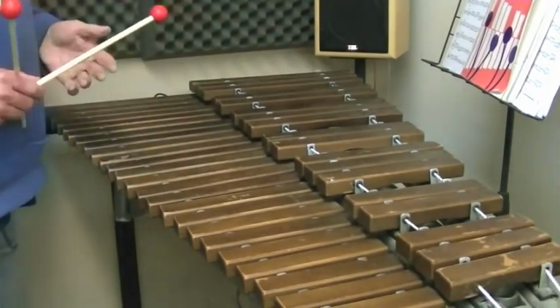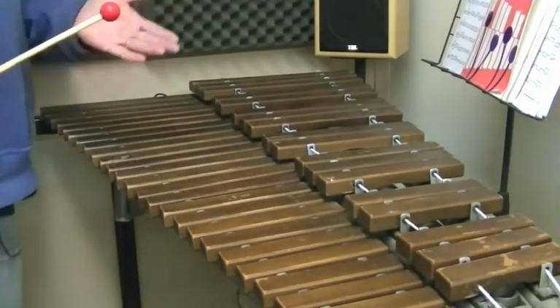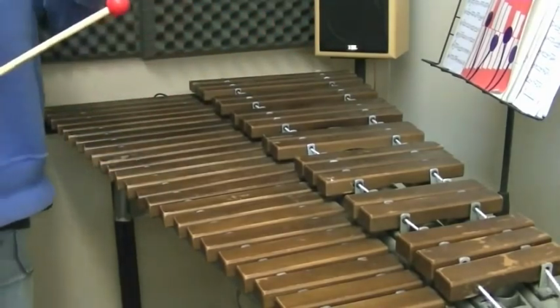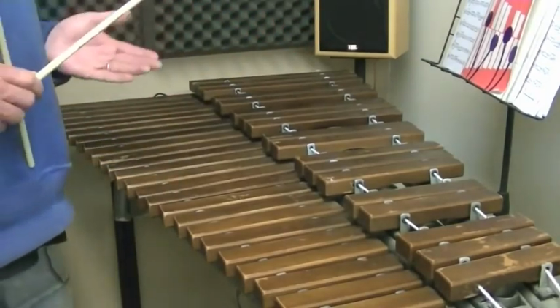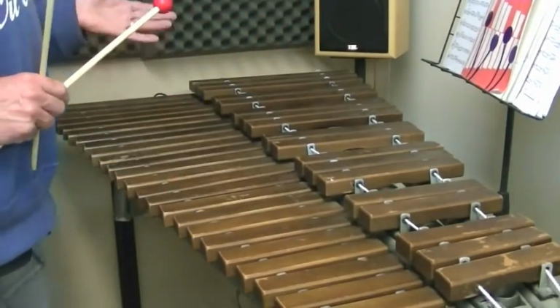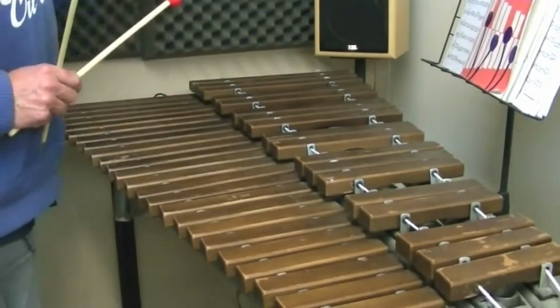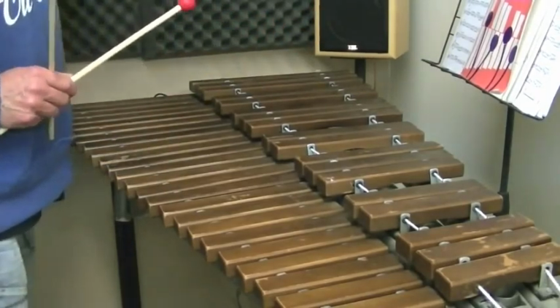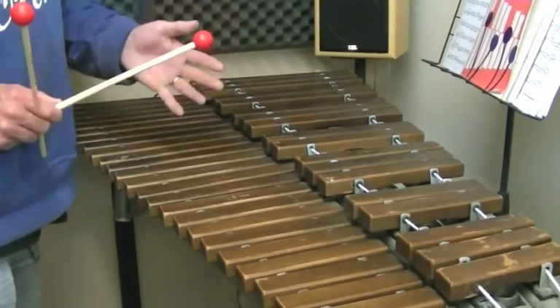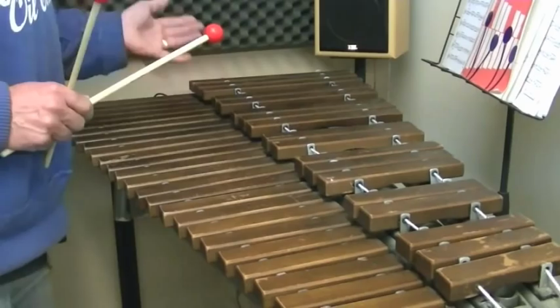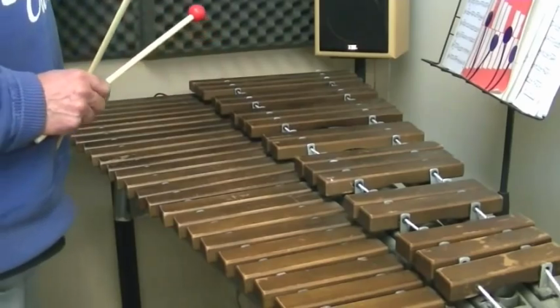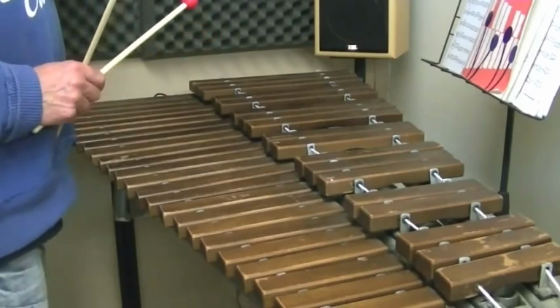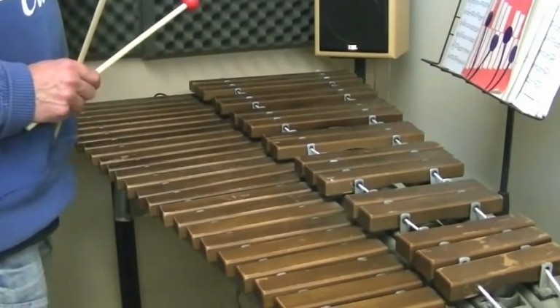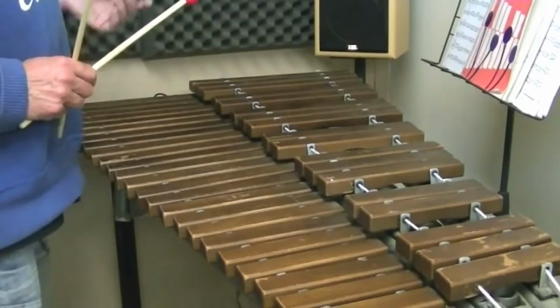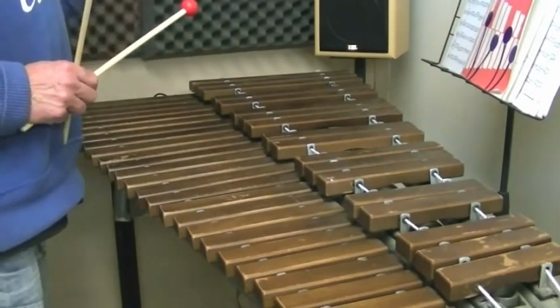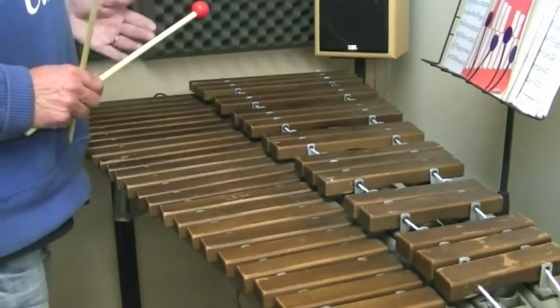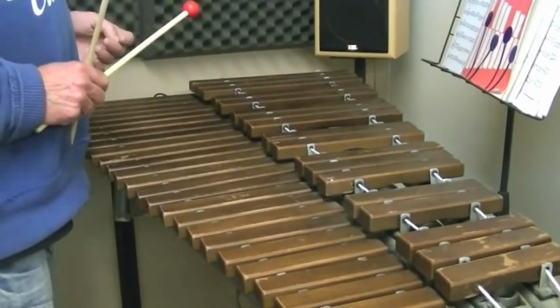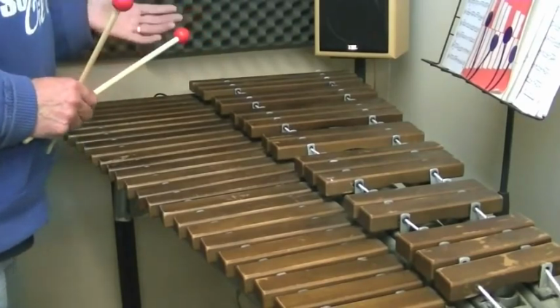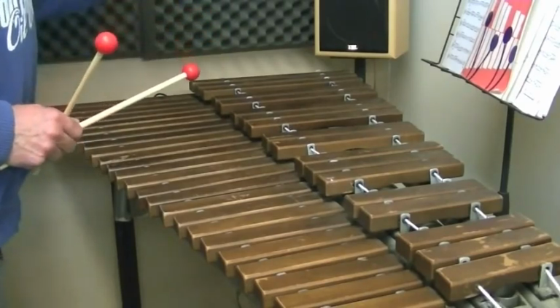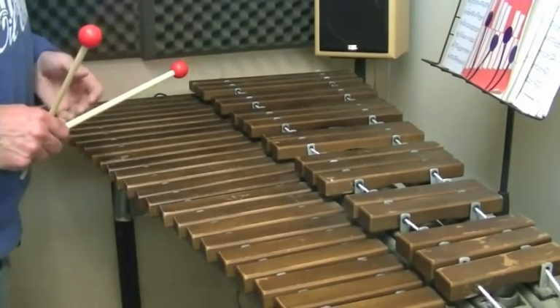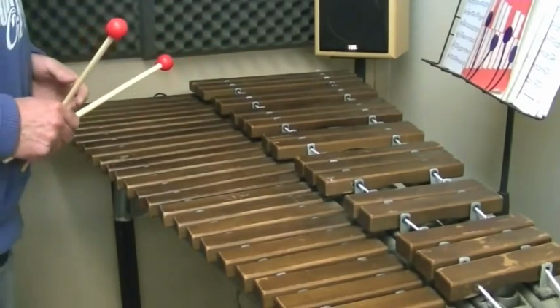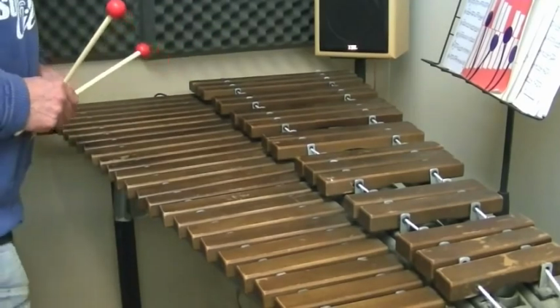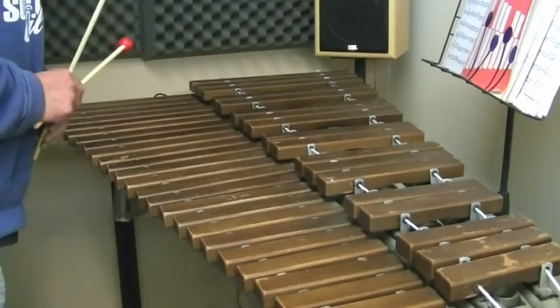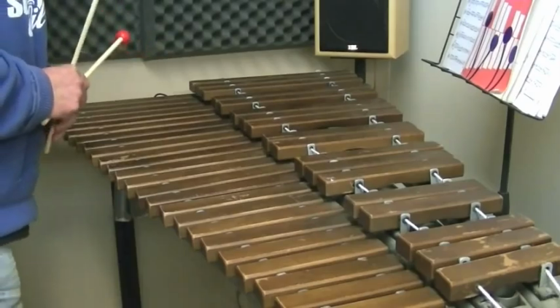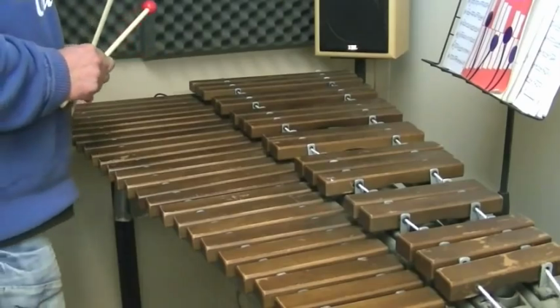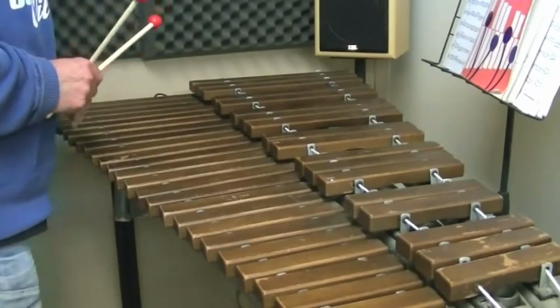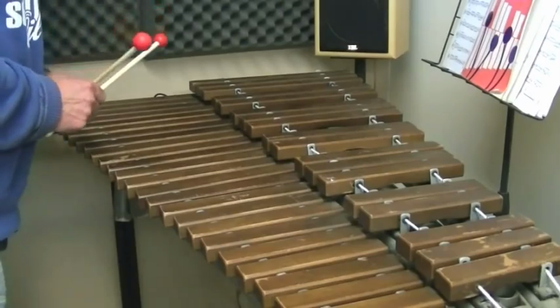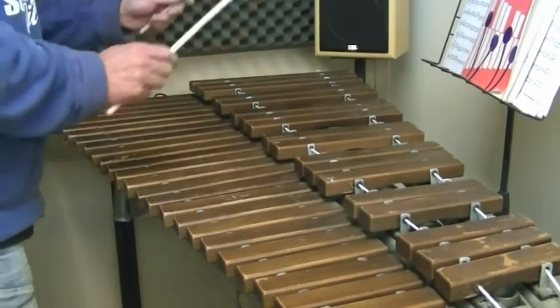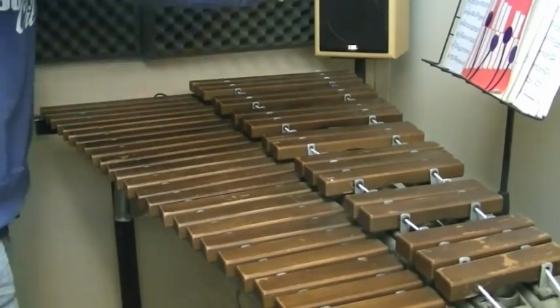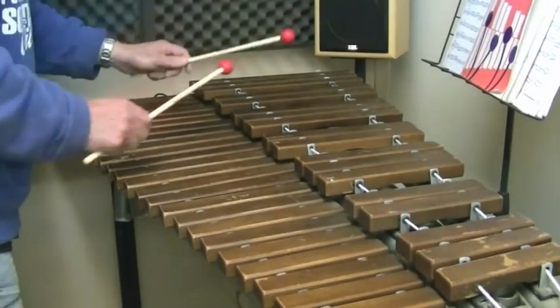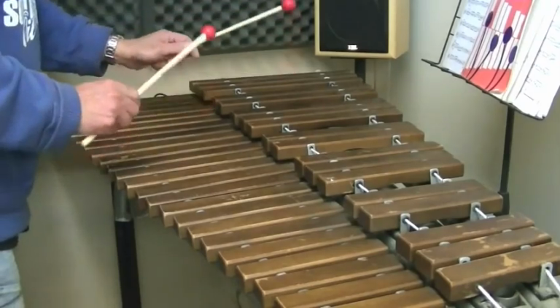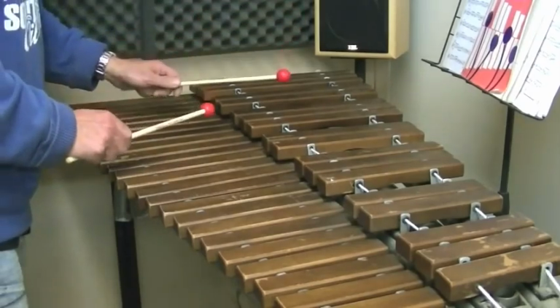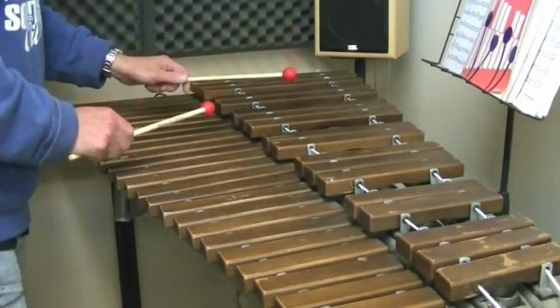Now lines three and four. The dynamics are in reverse — it's piano and then forte. And then we make a crescendo towards the end of the phrases. Here we go. One, two, three.